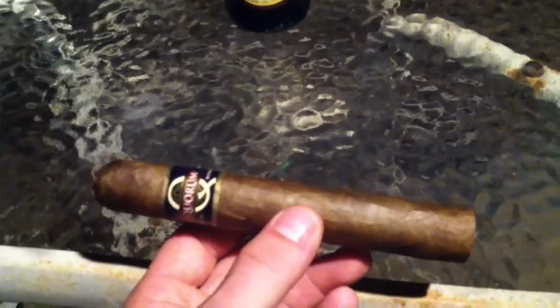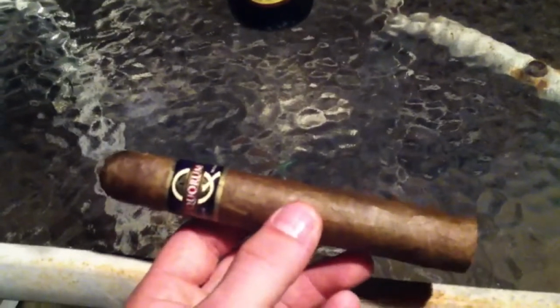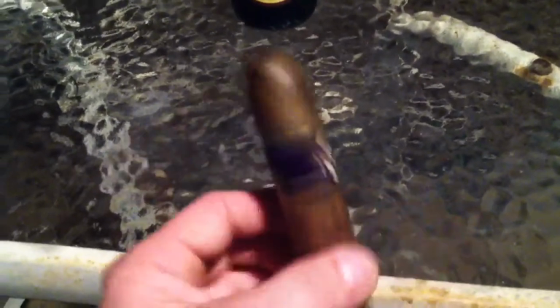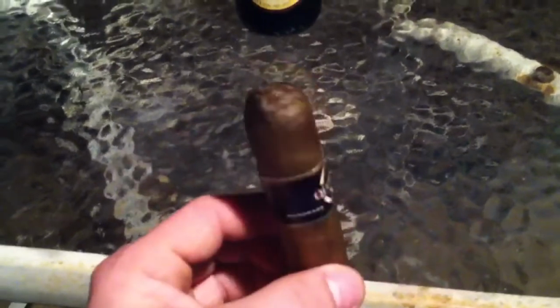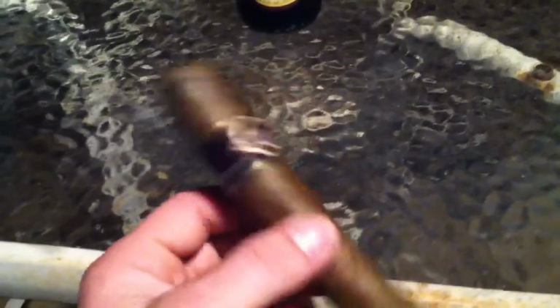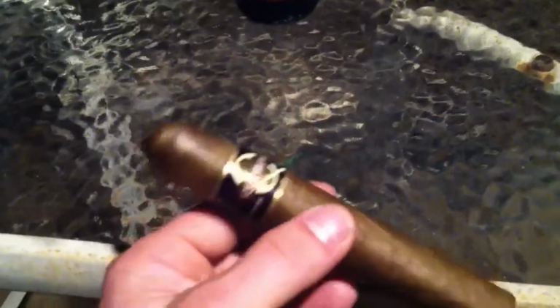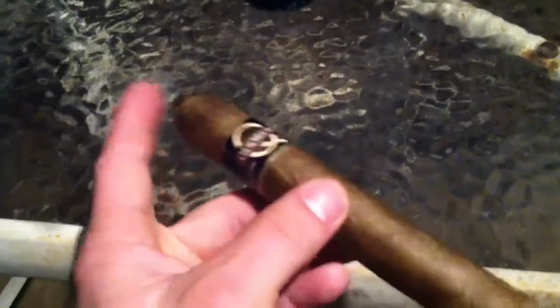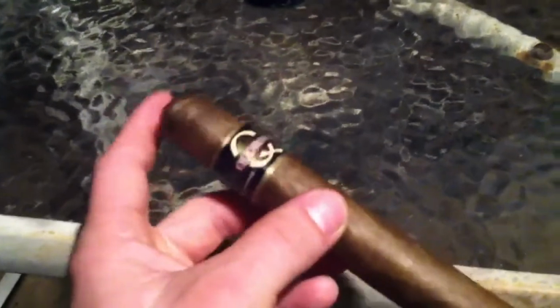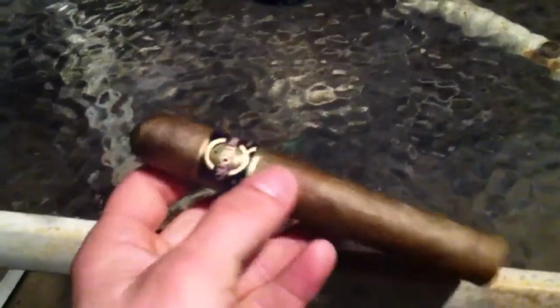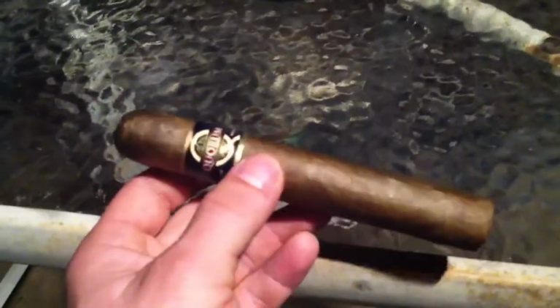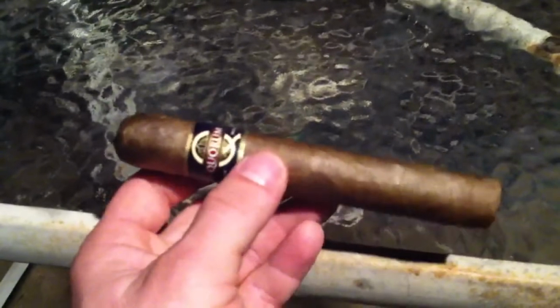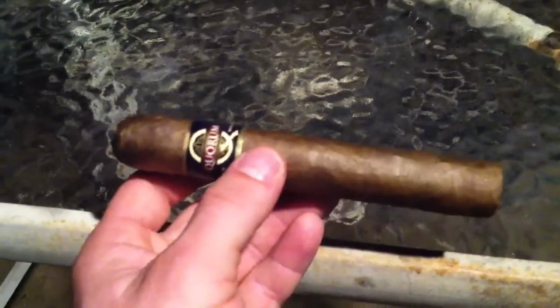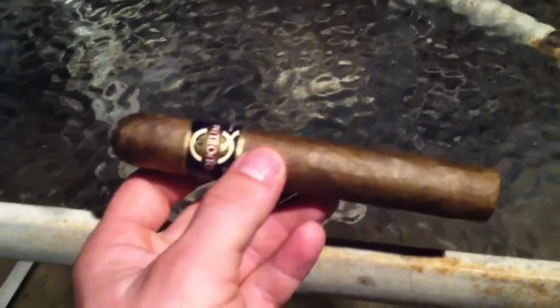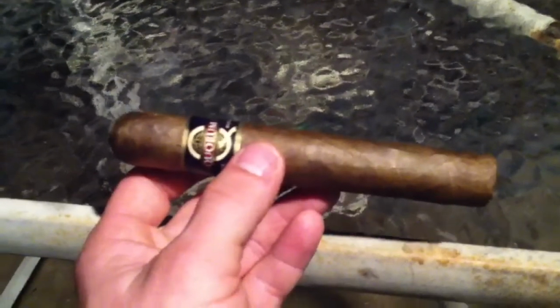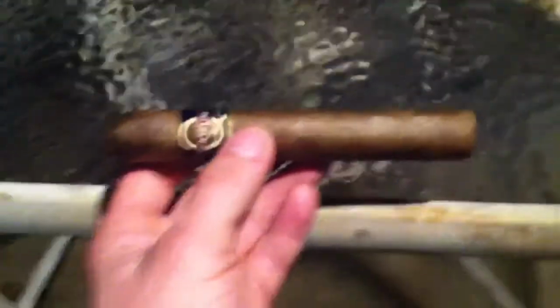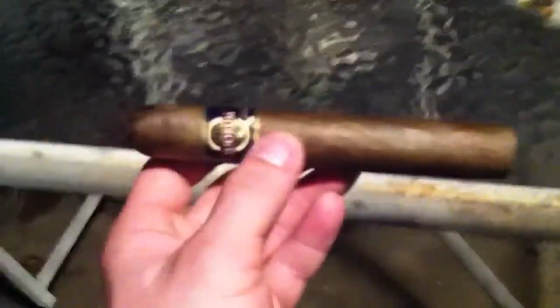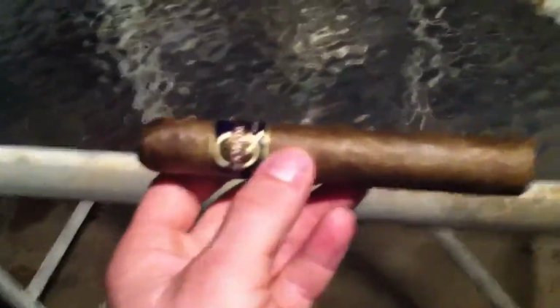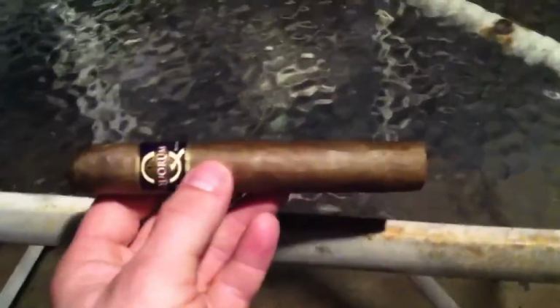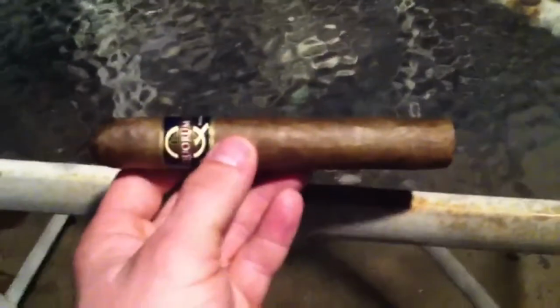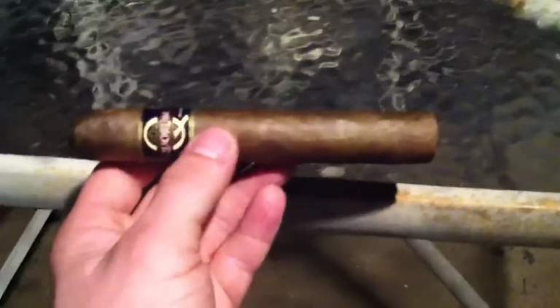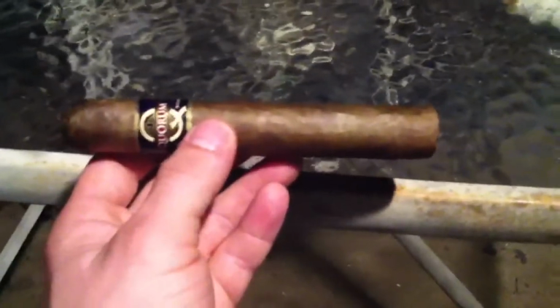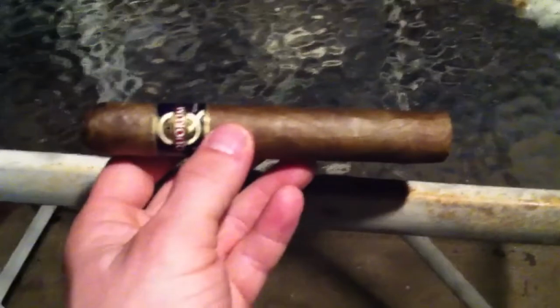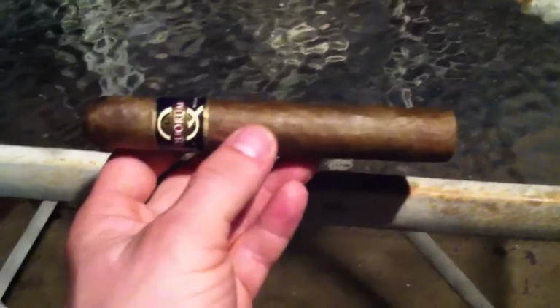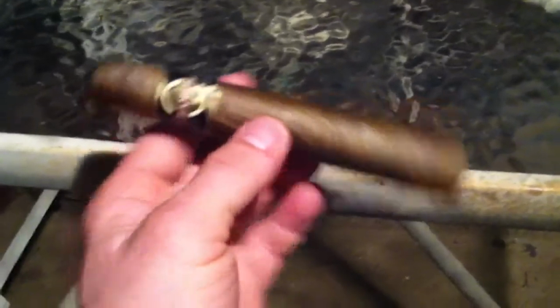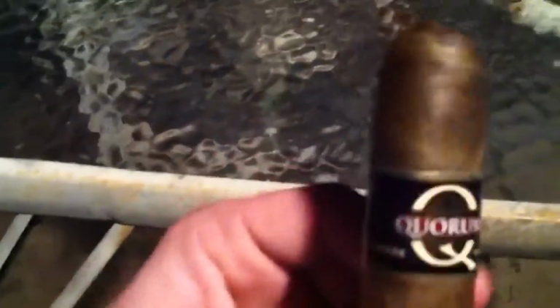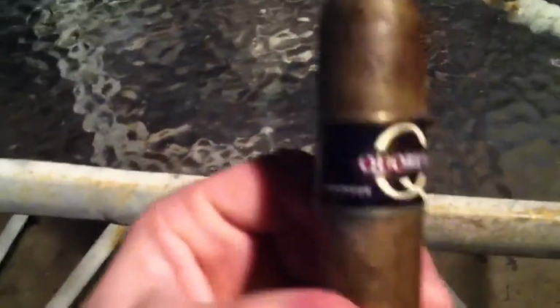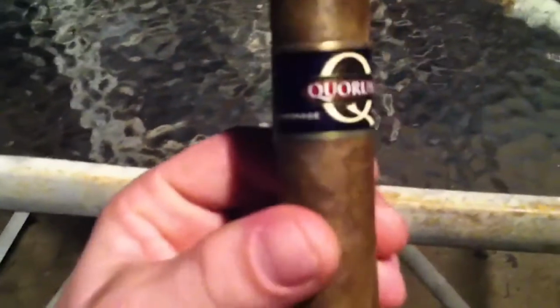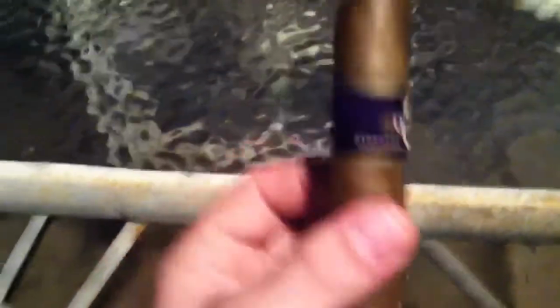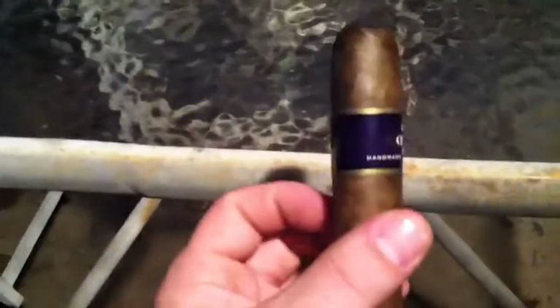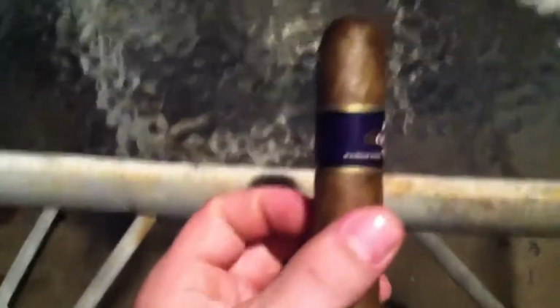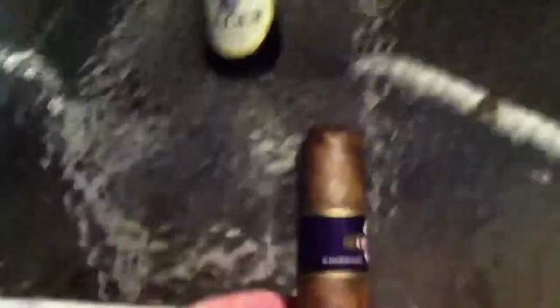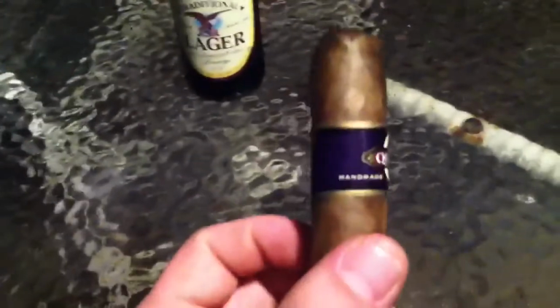This one, I already cut it off. The wrapper smells good. Good taste on the lips. A little bit spicy. This label is purple on this one — it's kind of hard to tell a little bit.